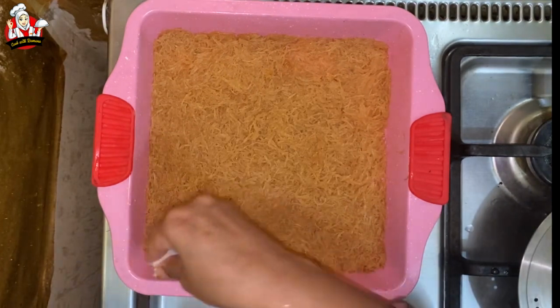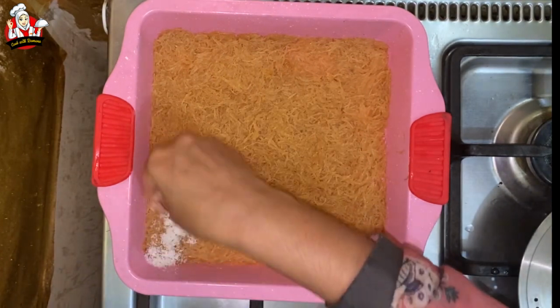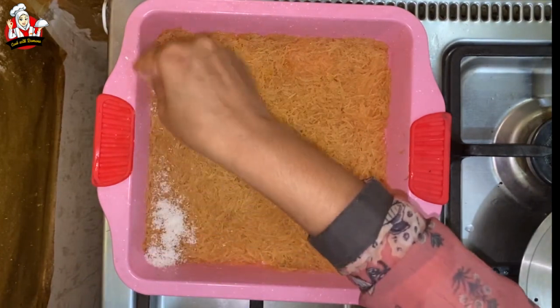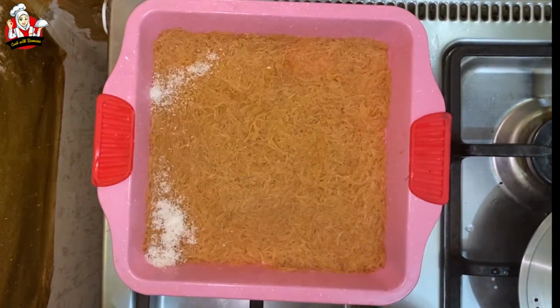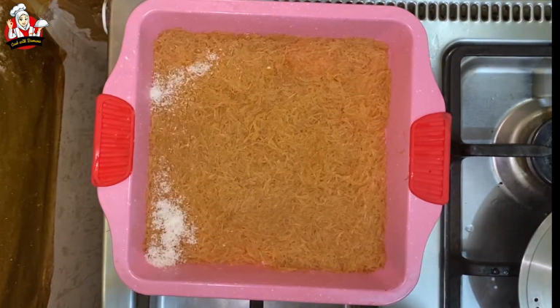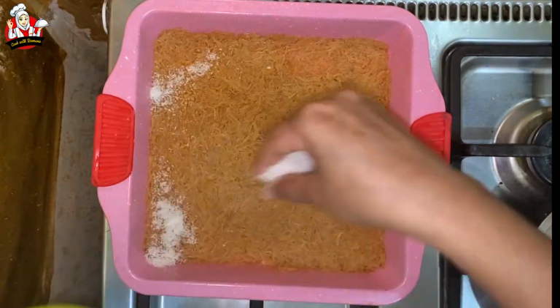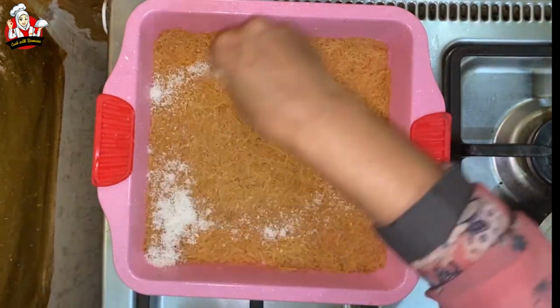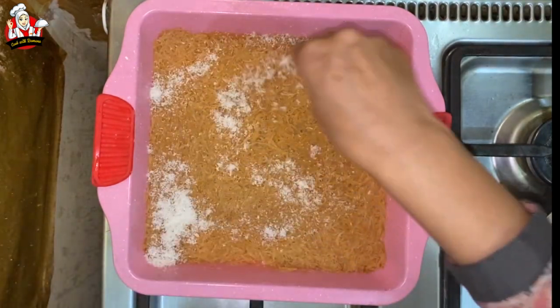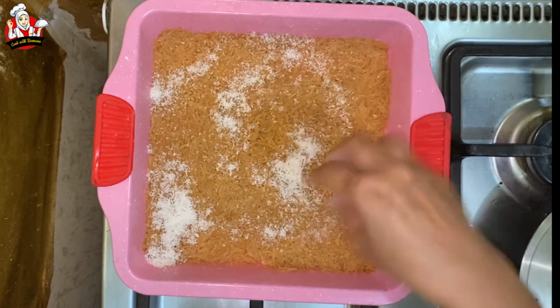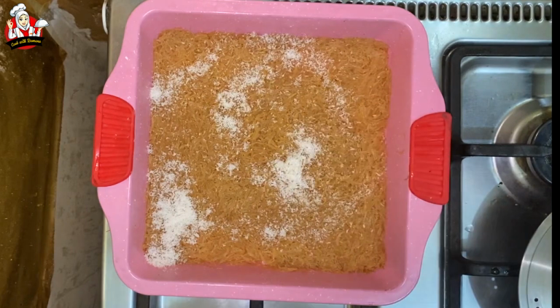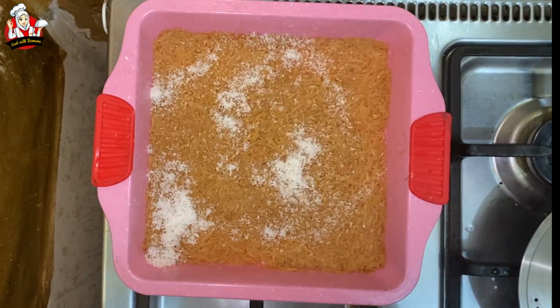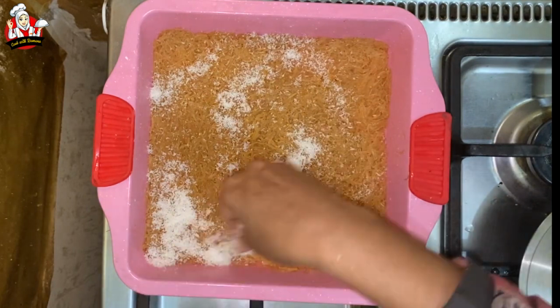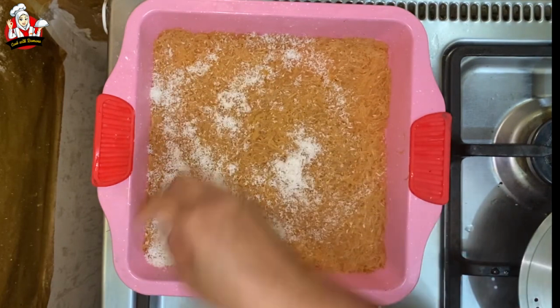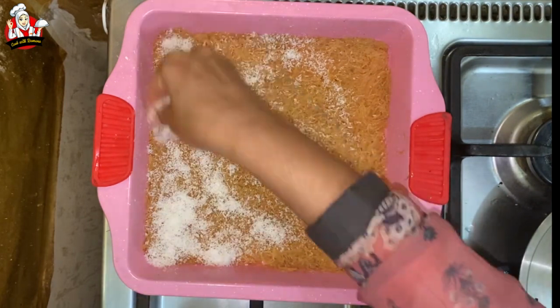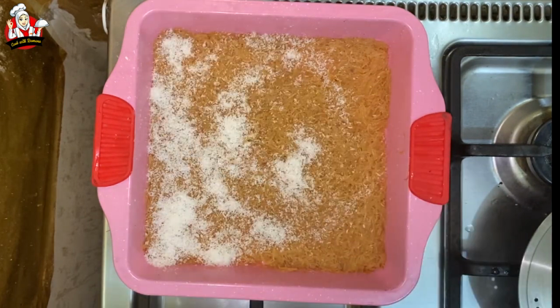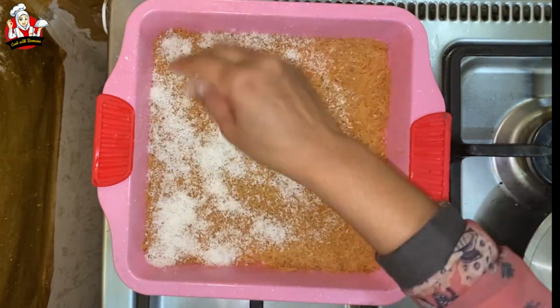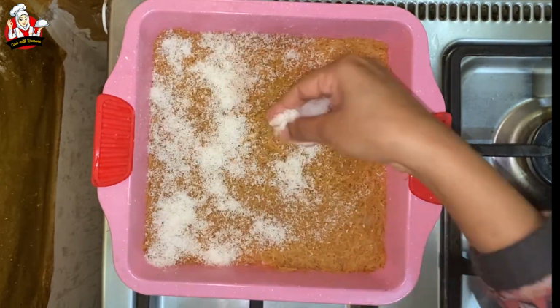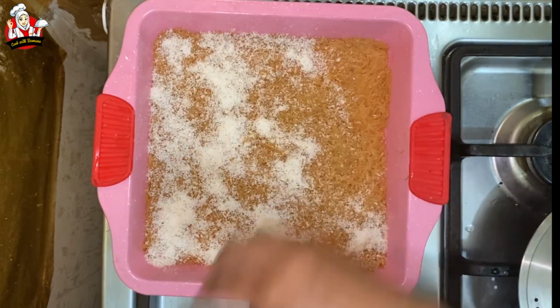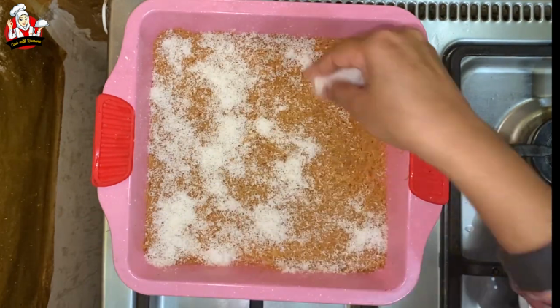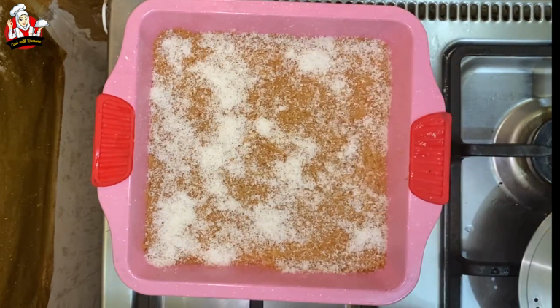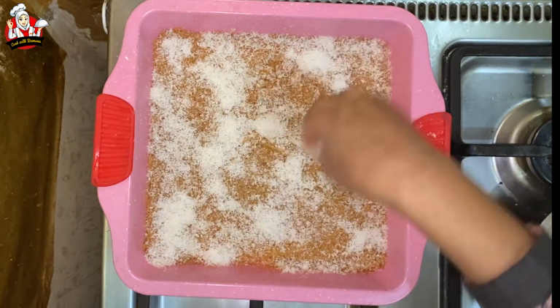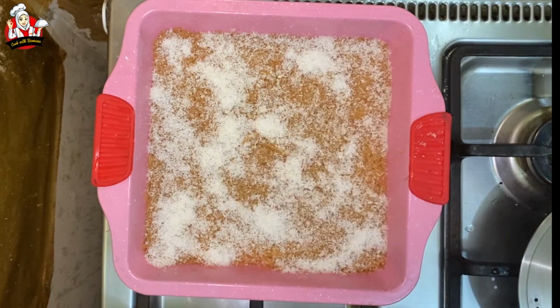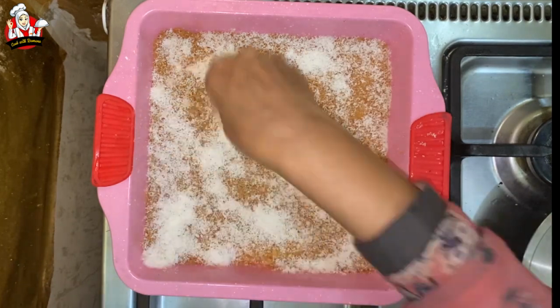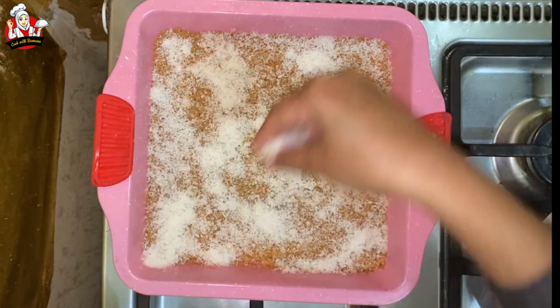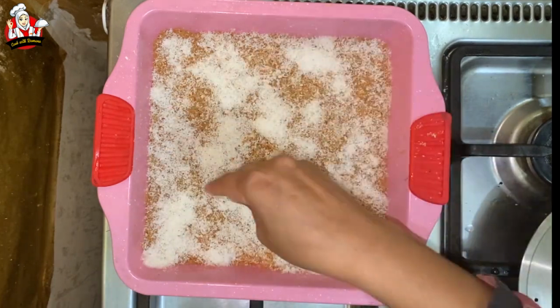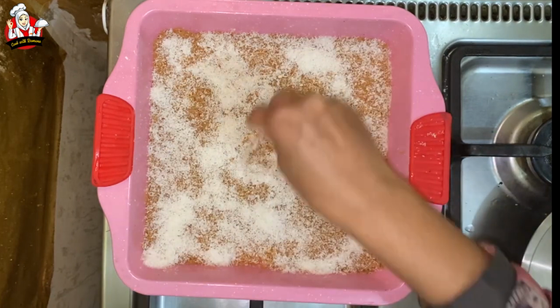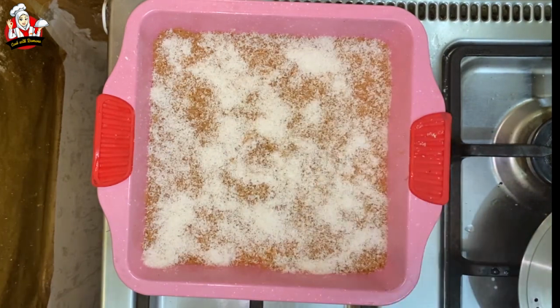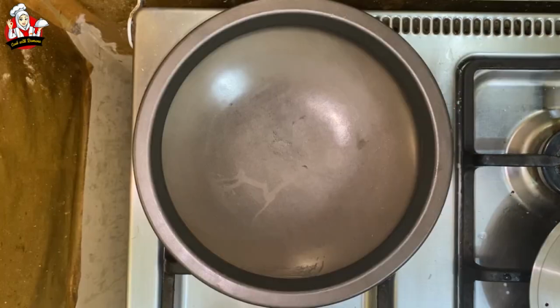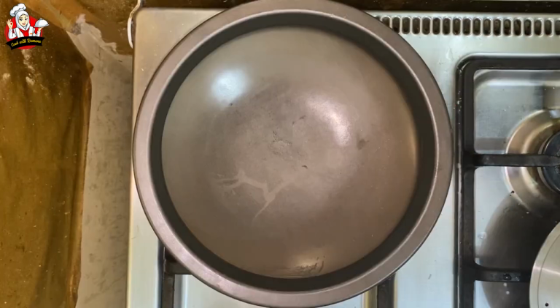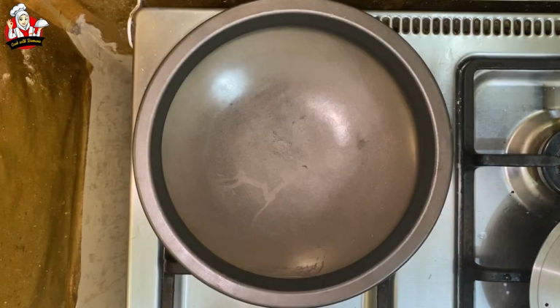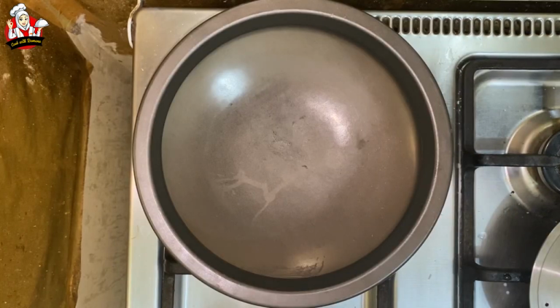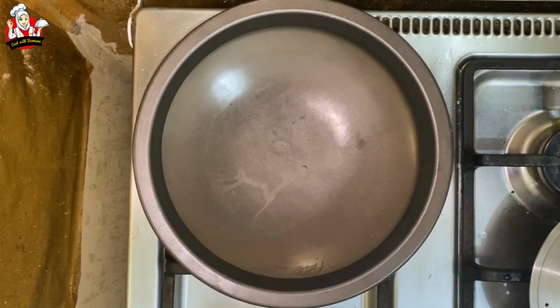I am going to spread the coconut — normal coconut. I am going to put it in the freezer.